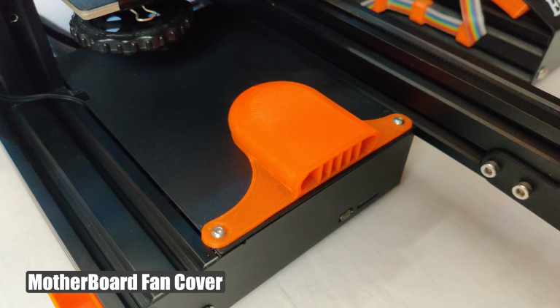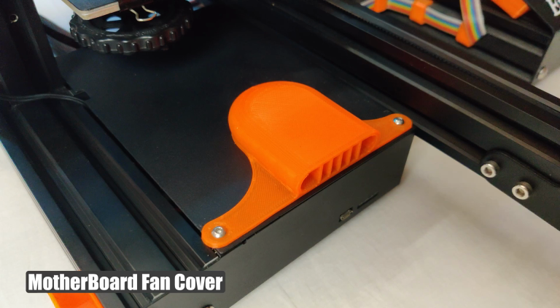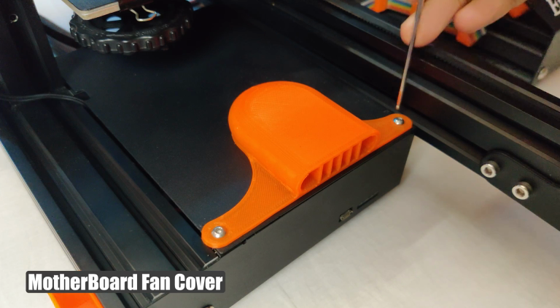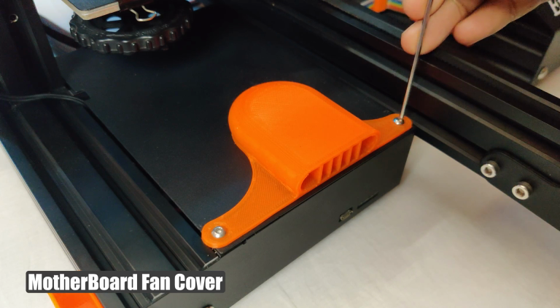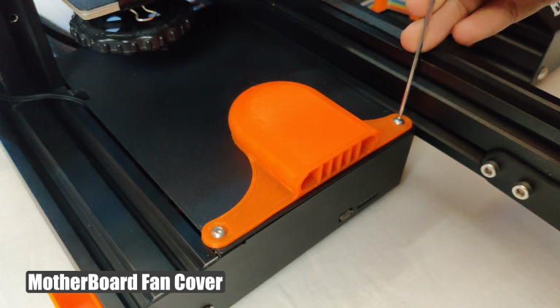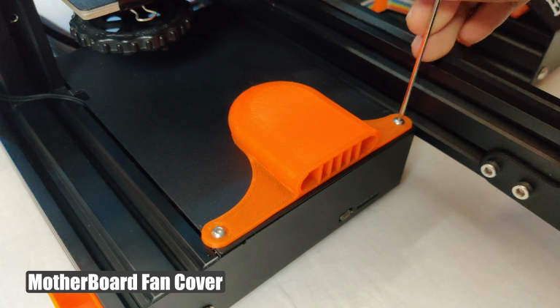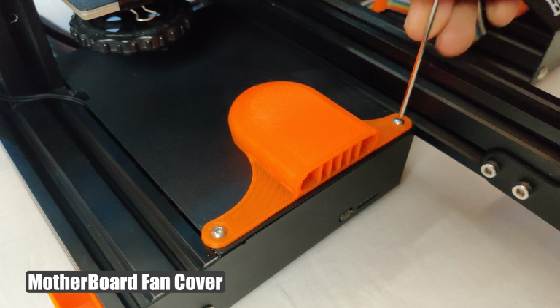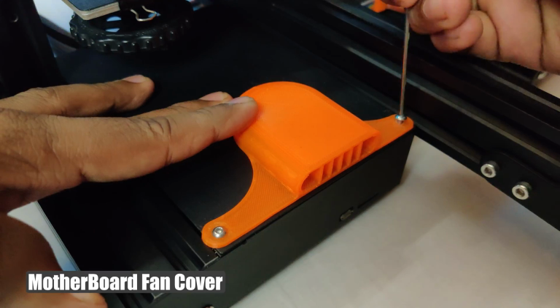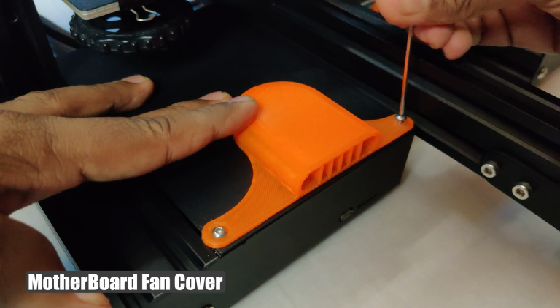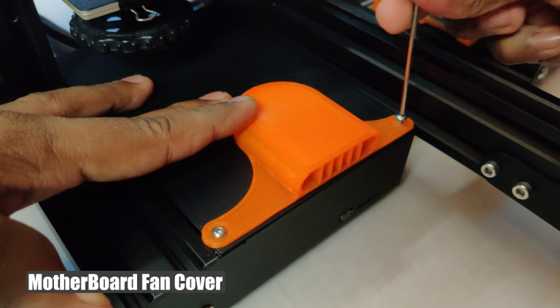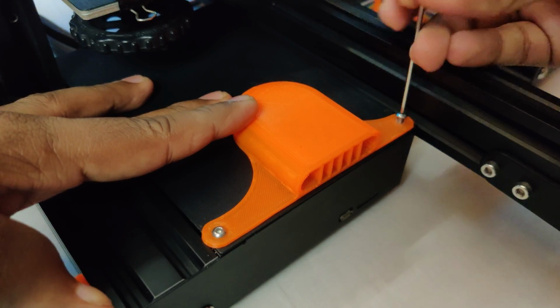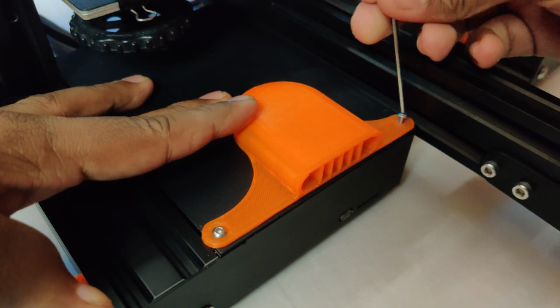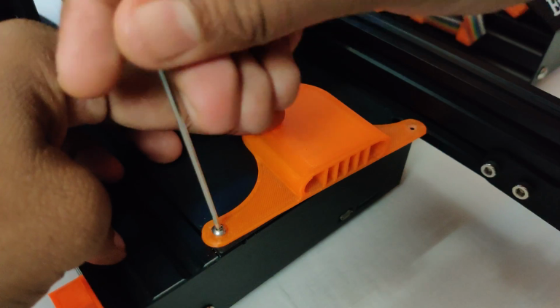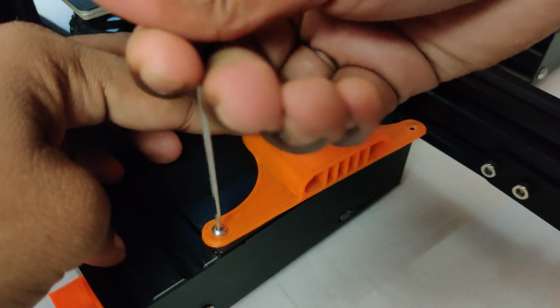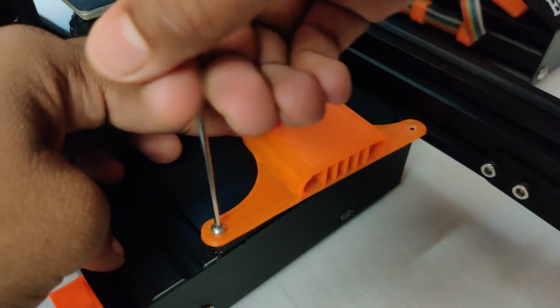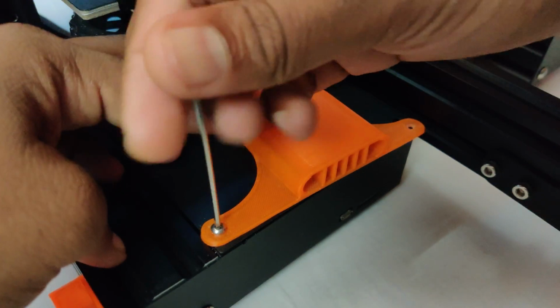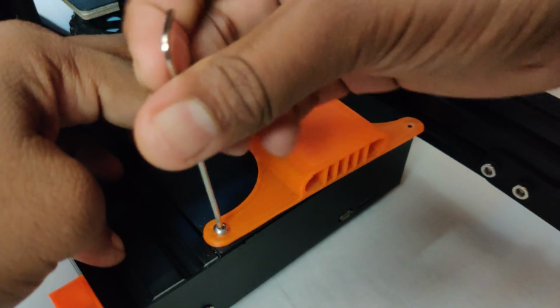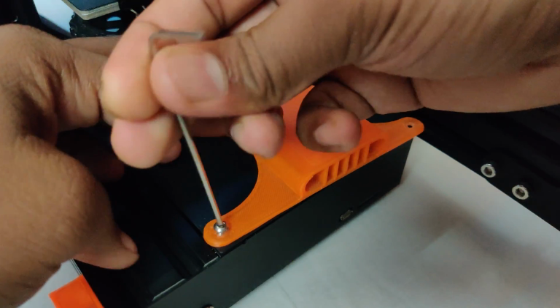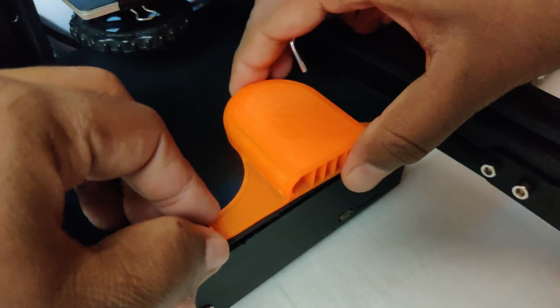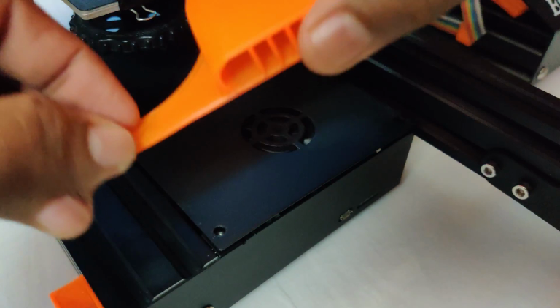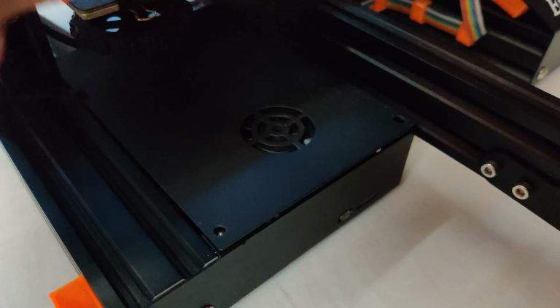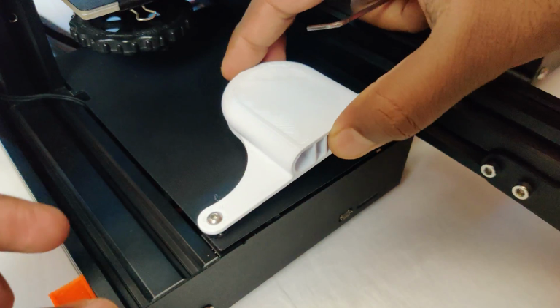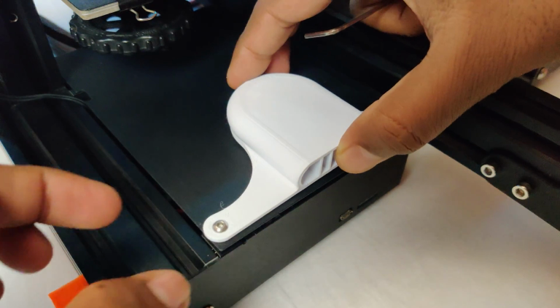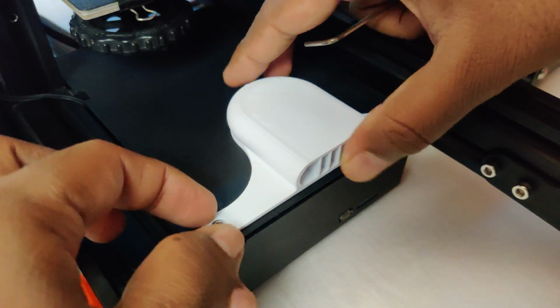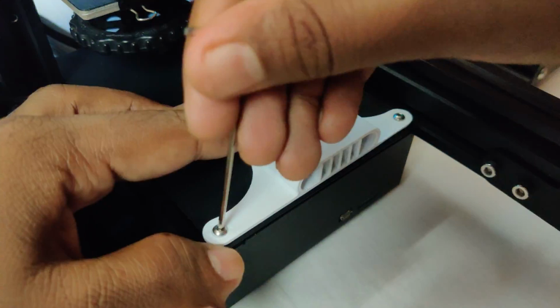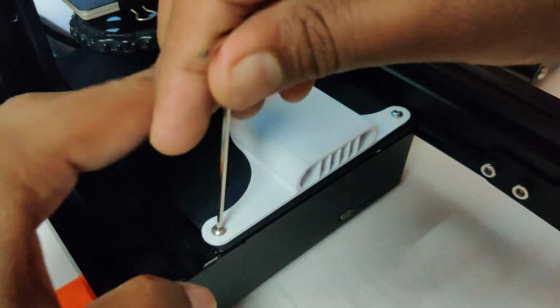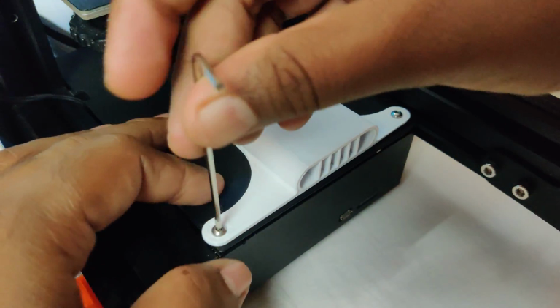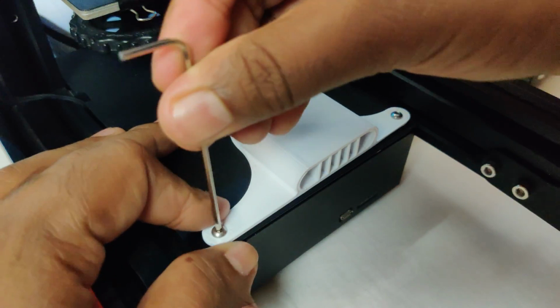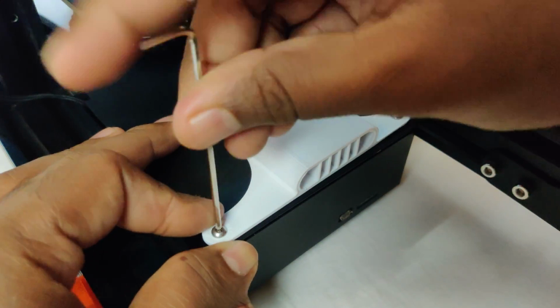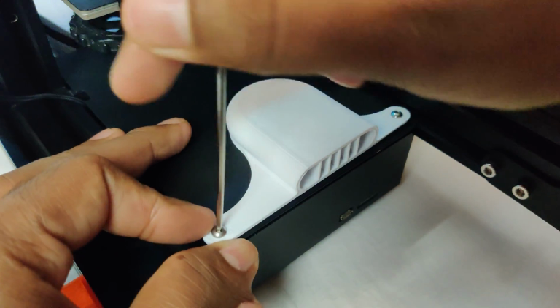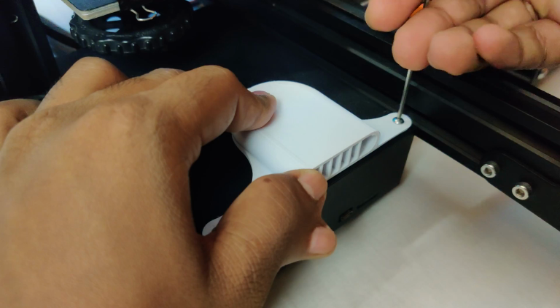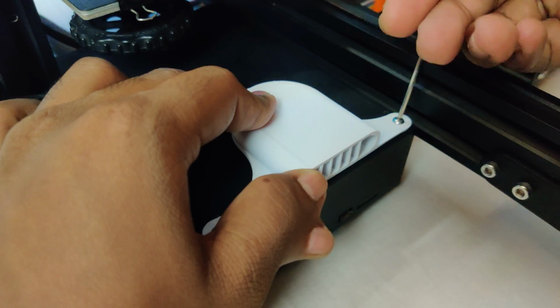First I will change what I already have on my printer. I didn't do any timelapse — I printed the parts whenever I had time to work with my printer.